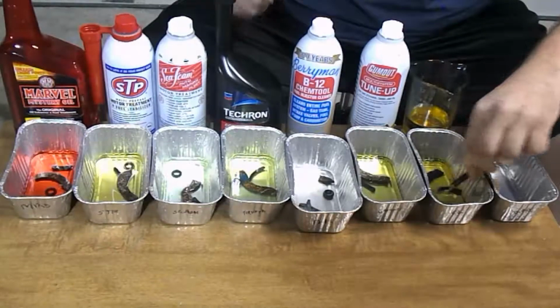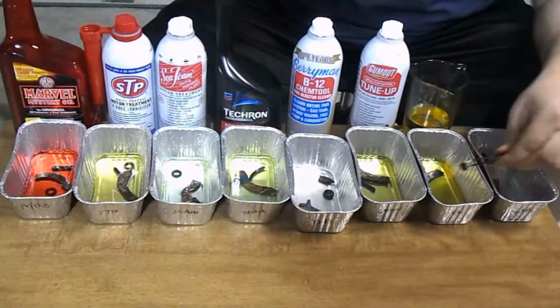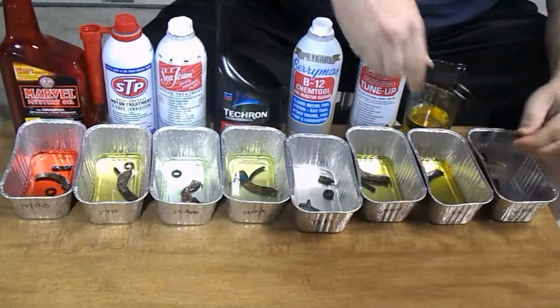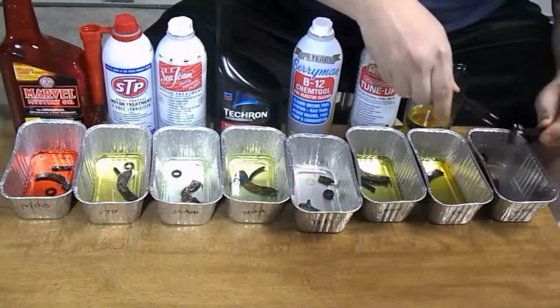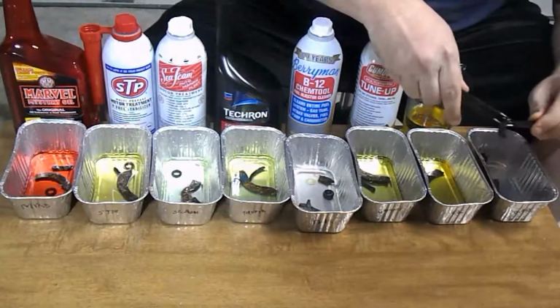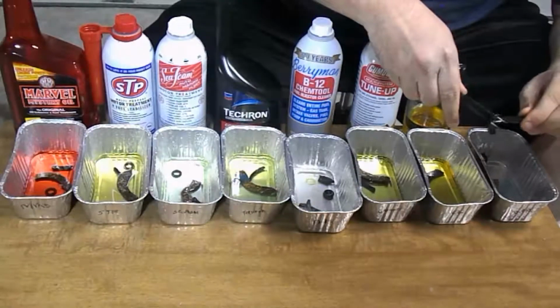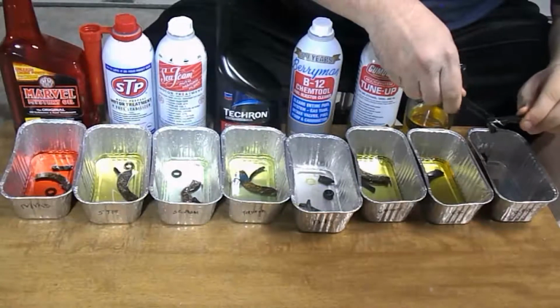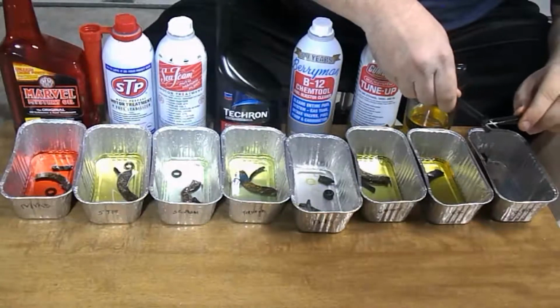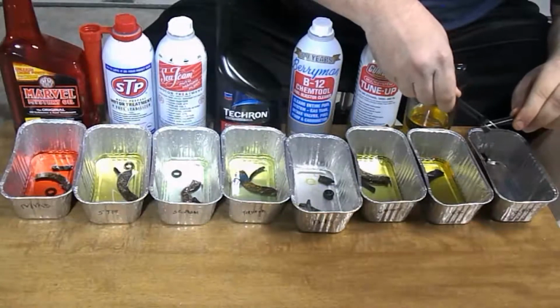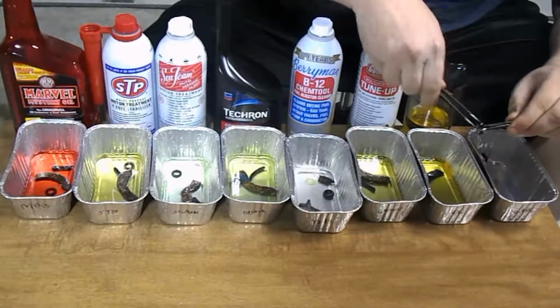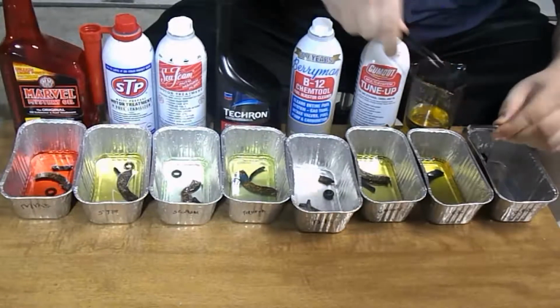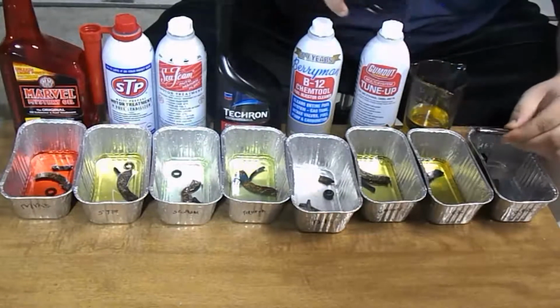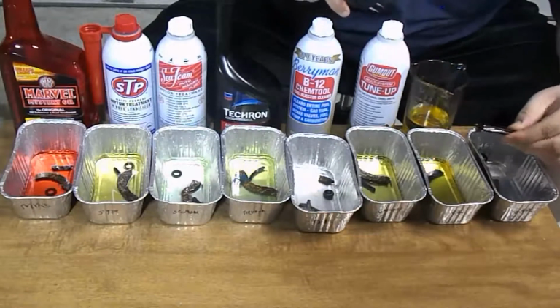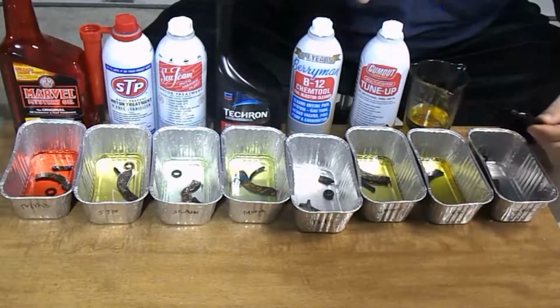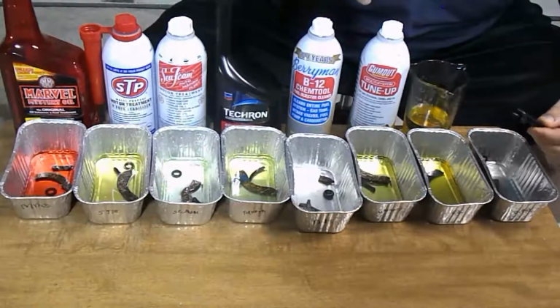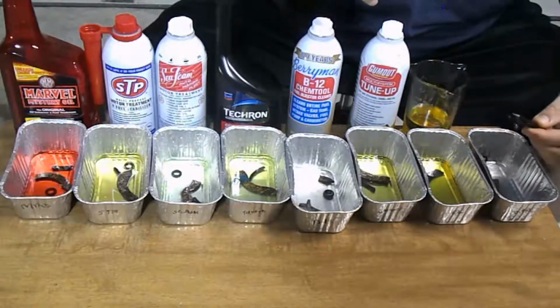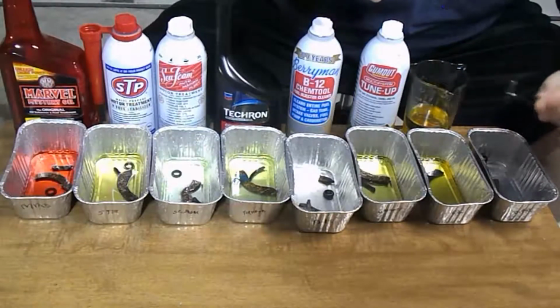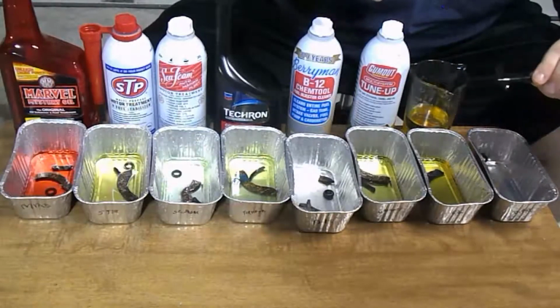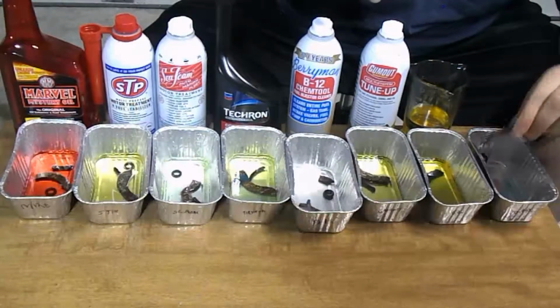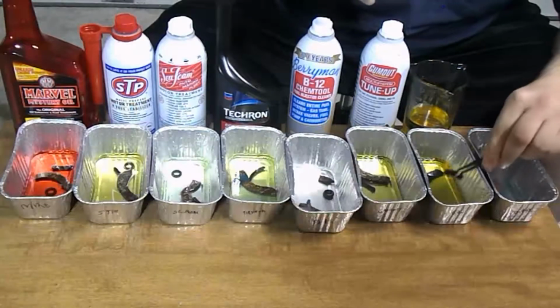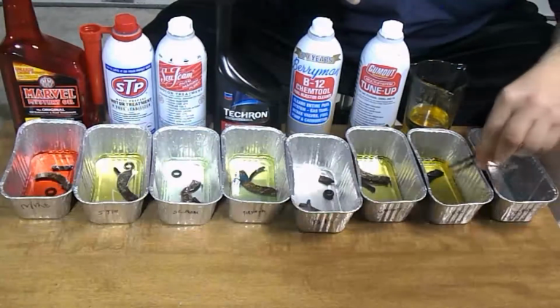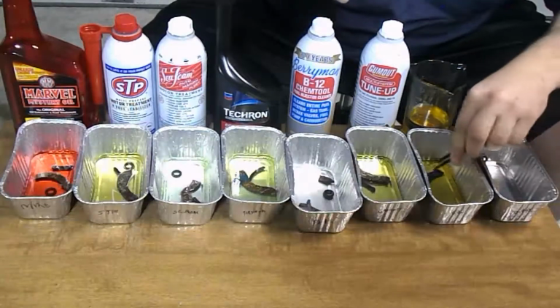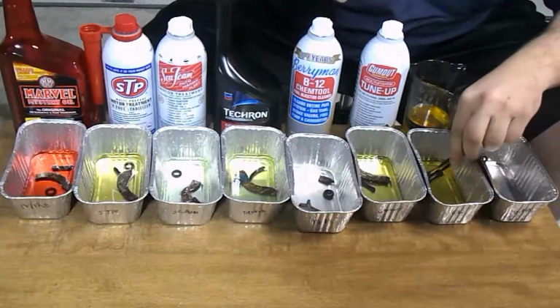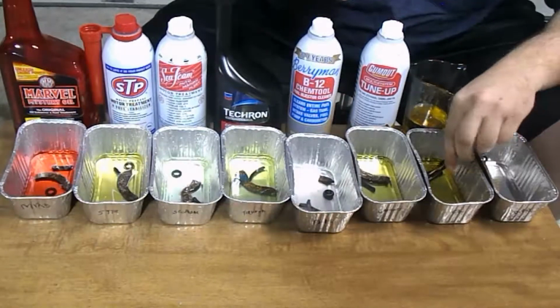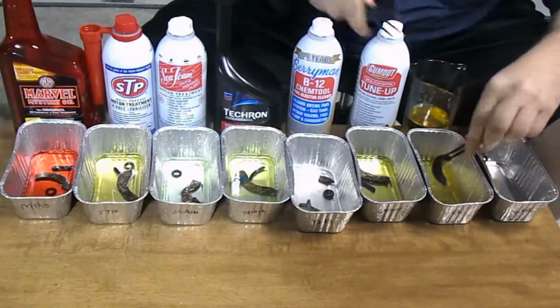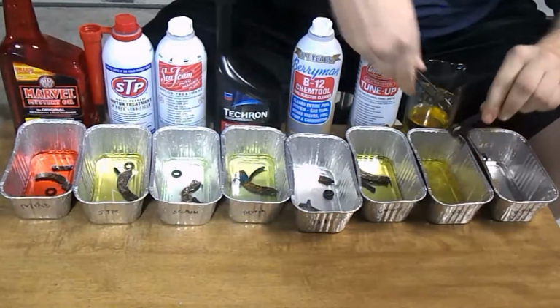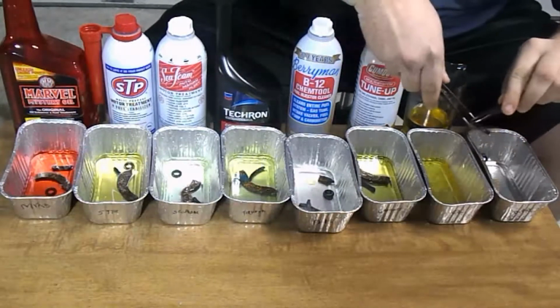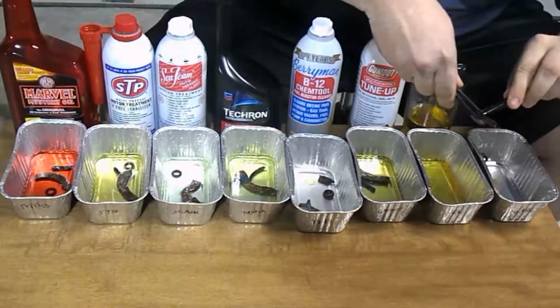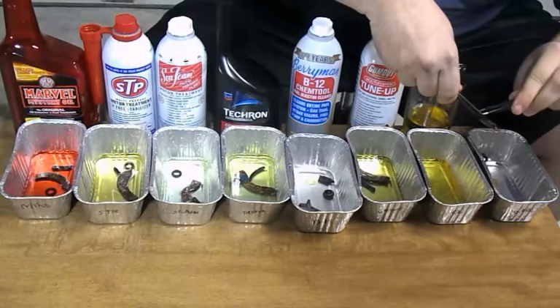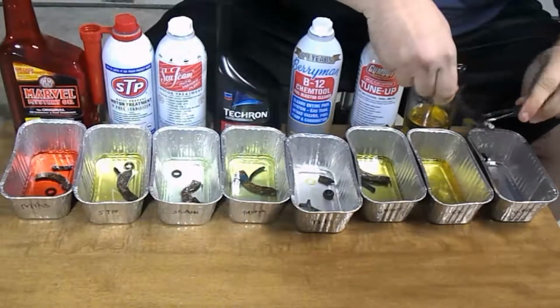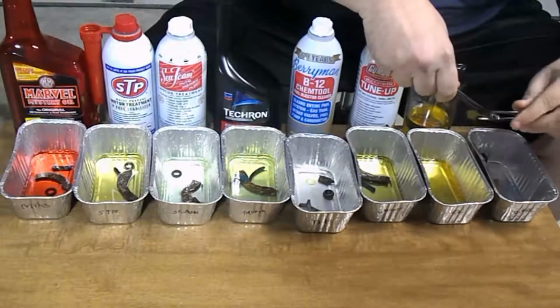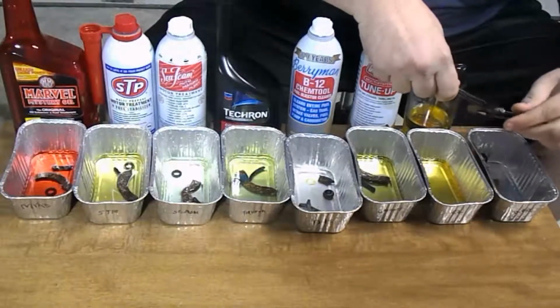Now, on to regular gasoline — of course there were no additives to this. It looks like it's fine, all of them. There was no deterioration. This was more of a control.